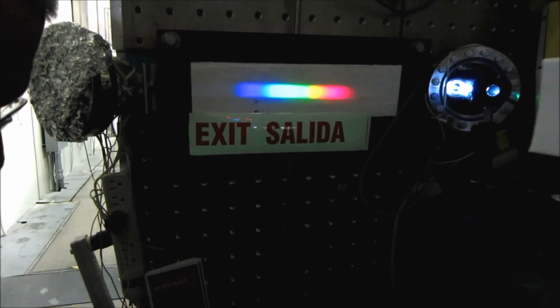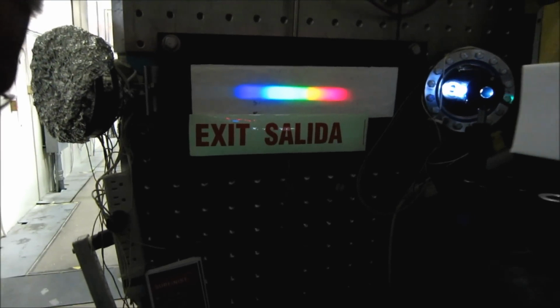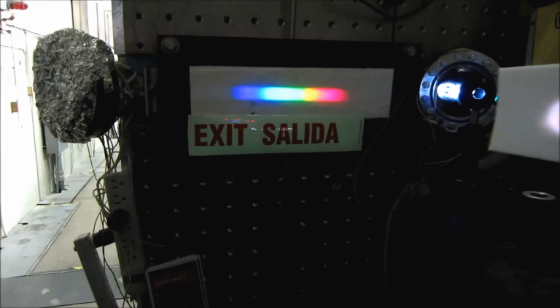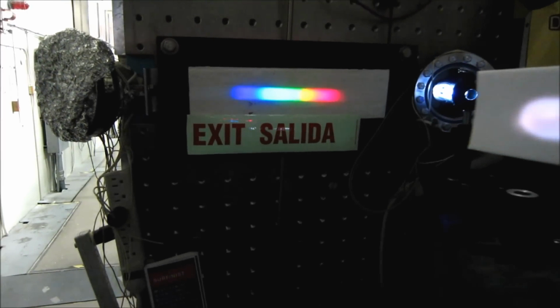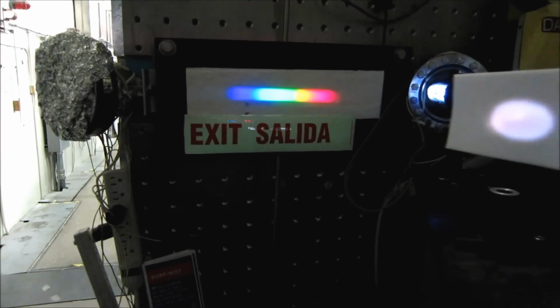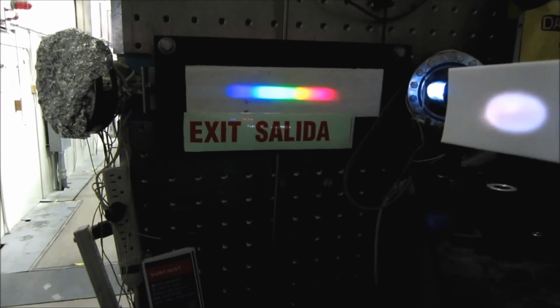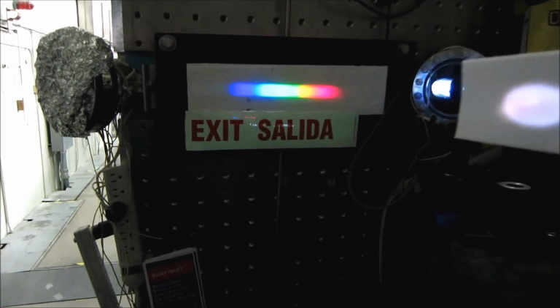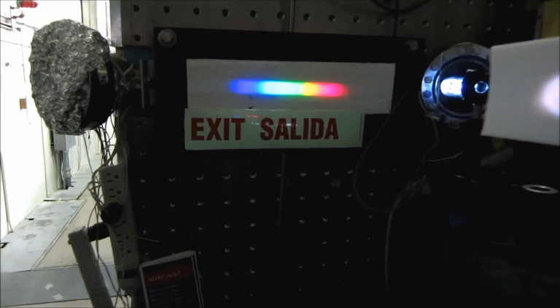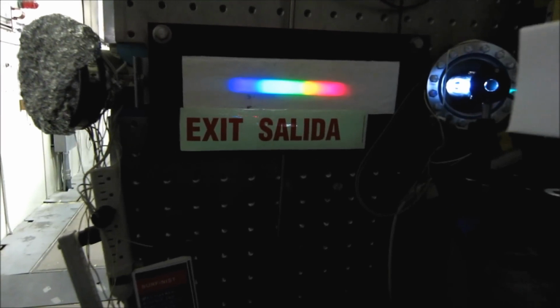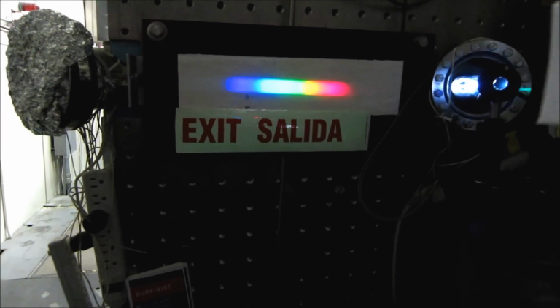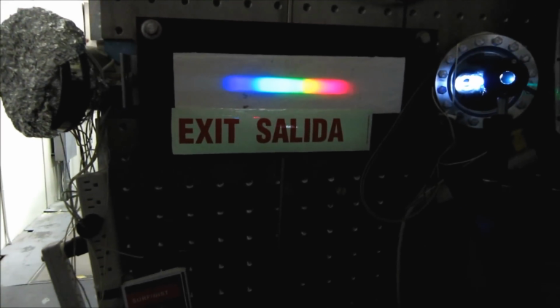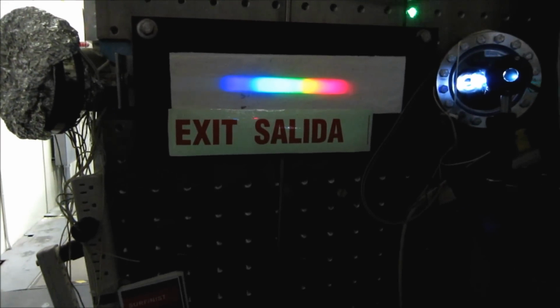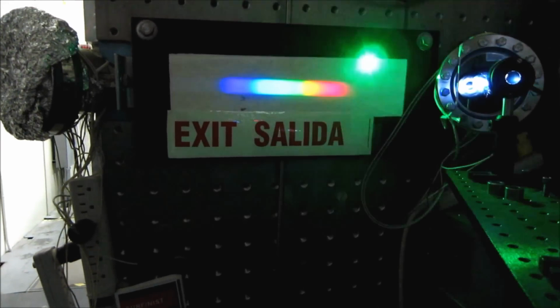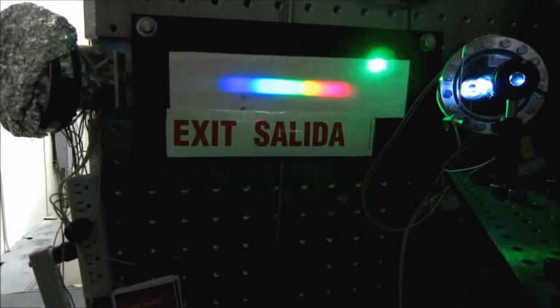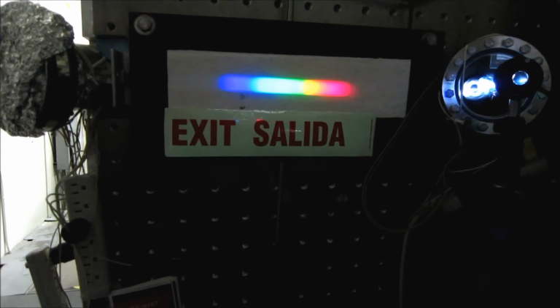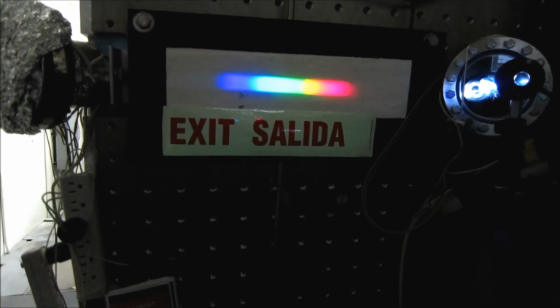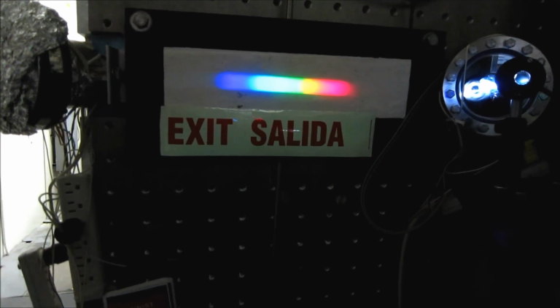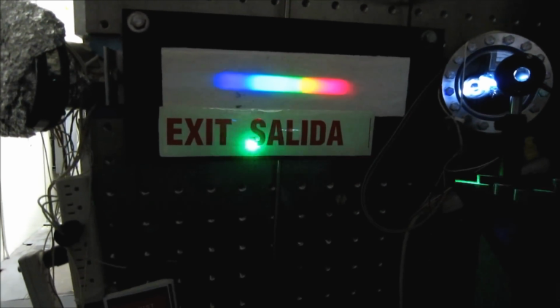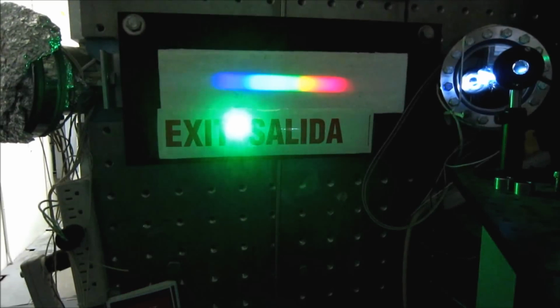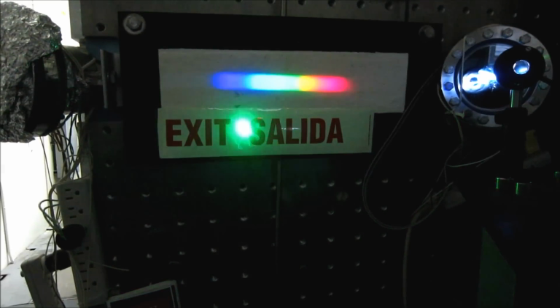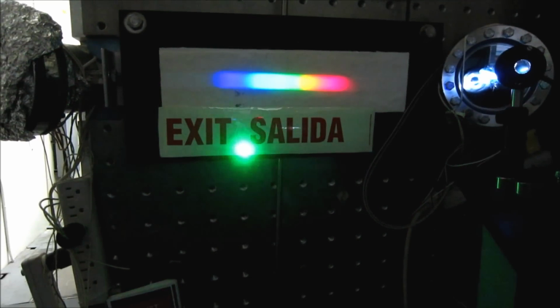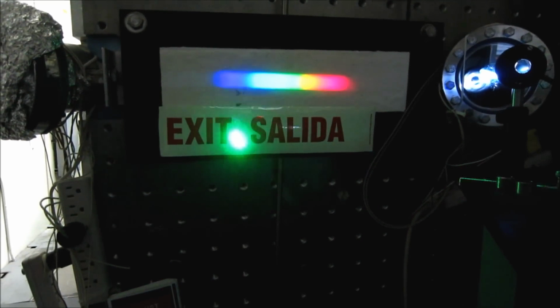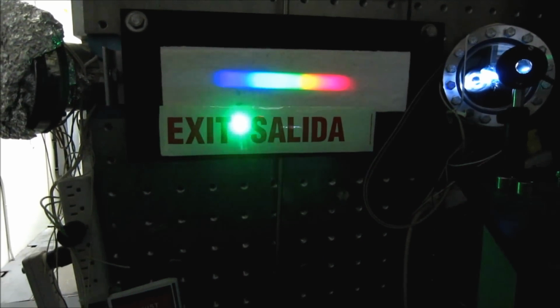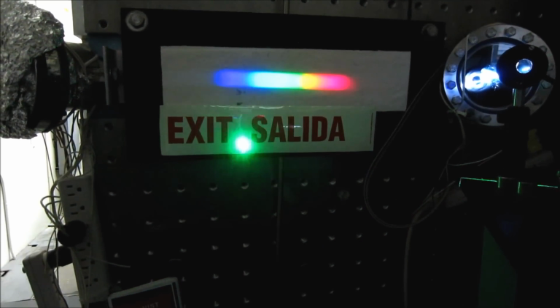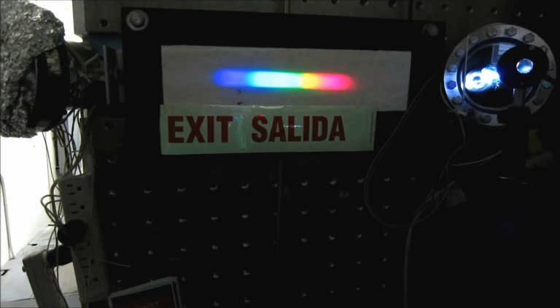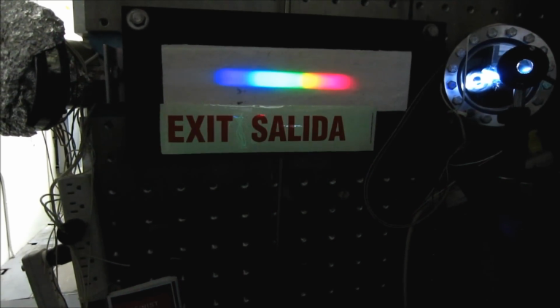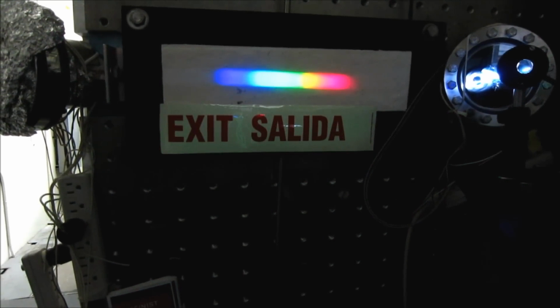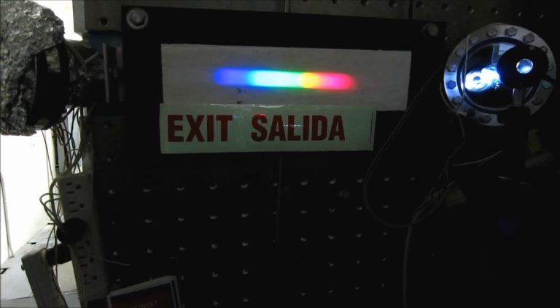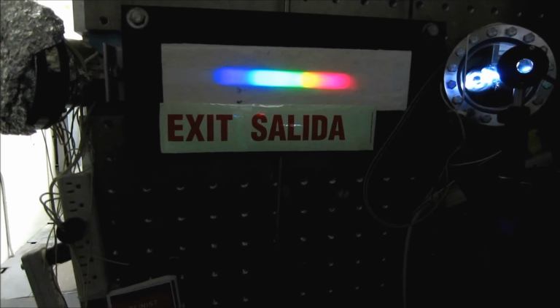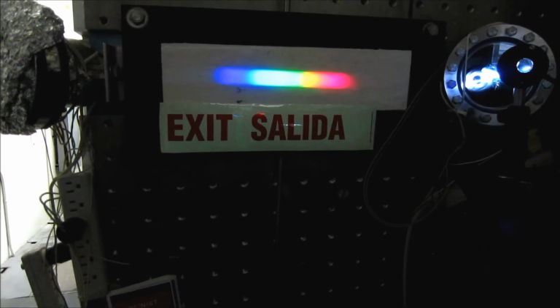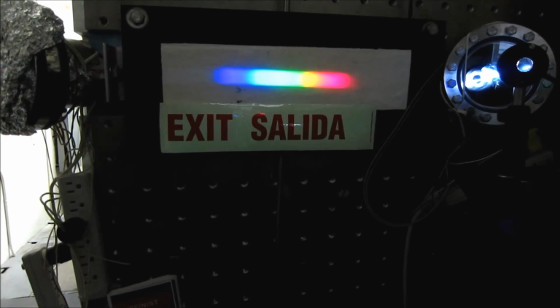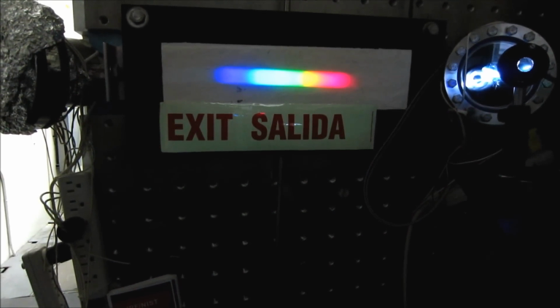Even when we use a quite powerful green laser here, even with a green laser there's very minimal charging.